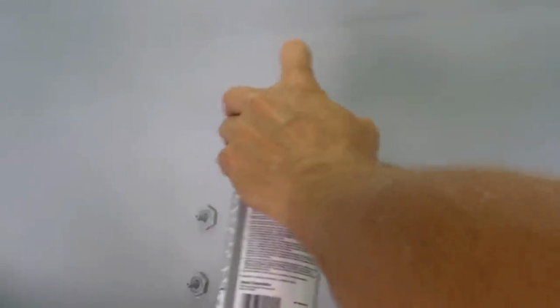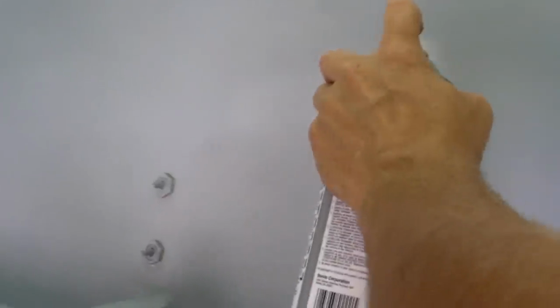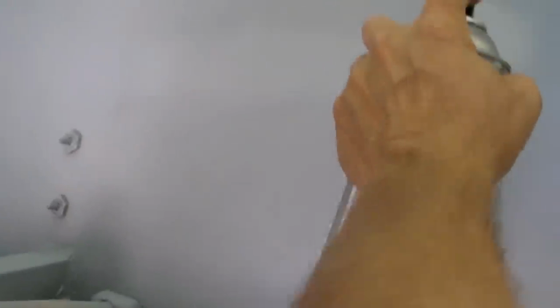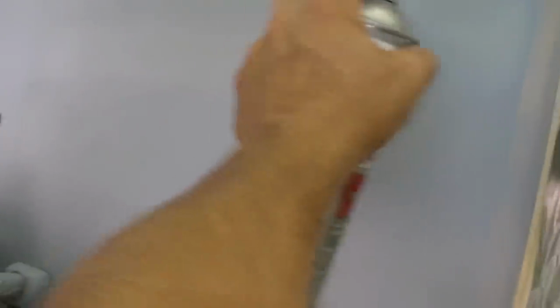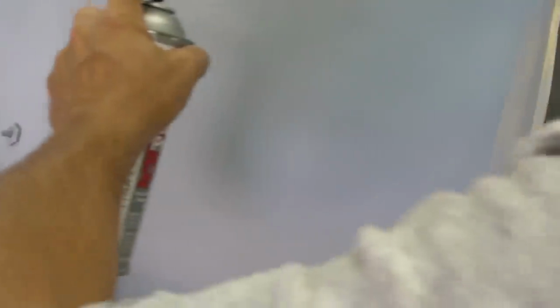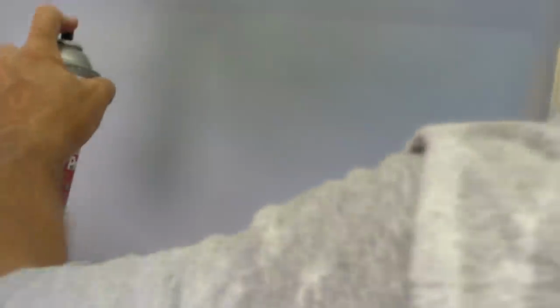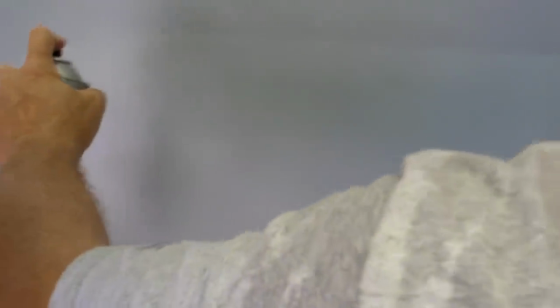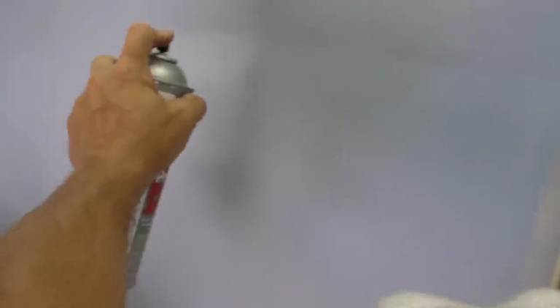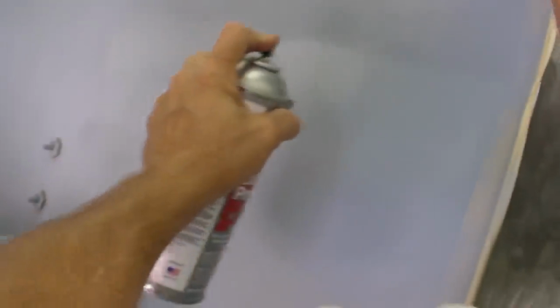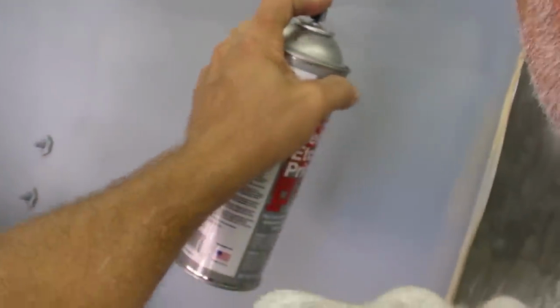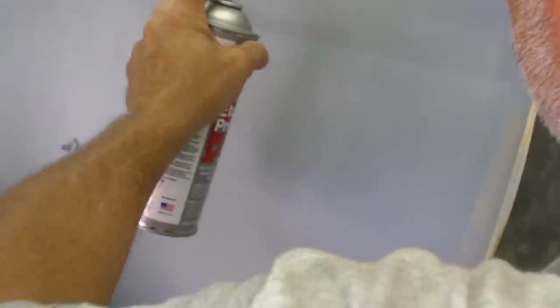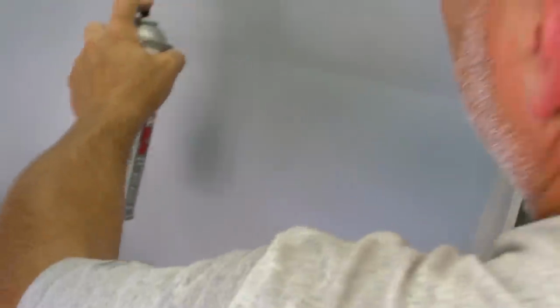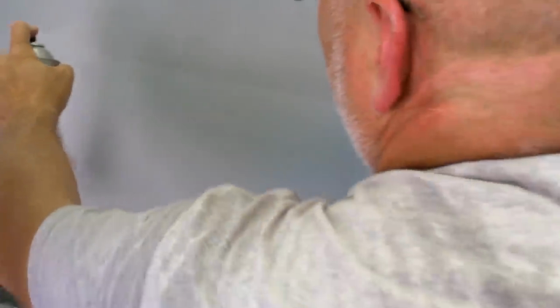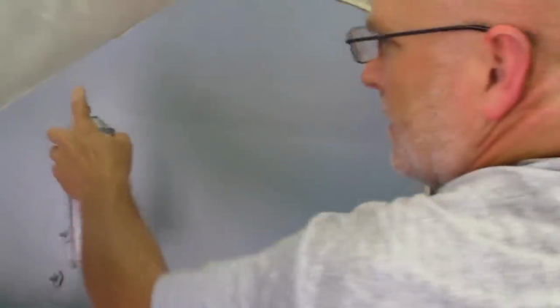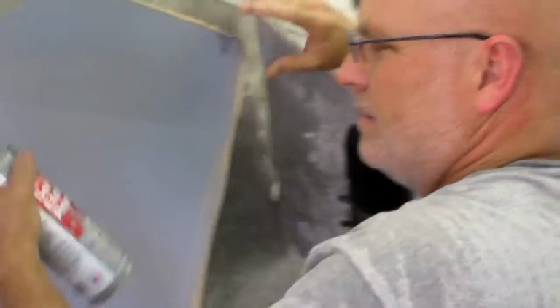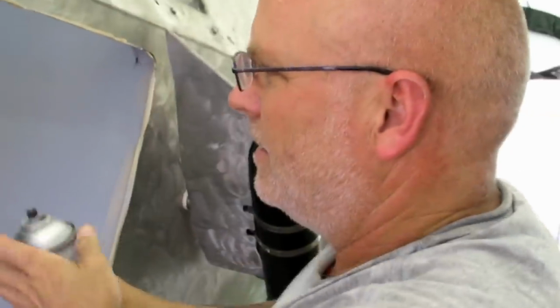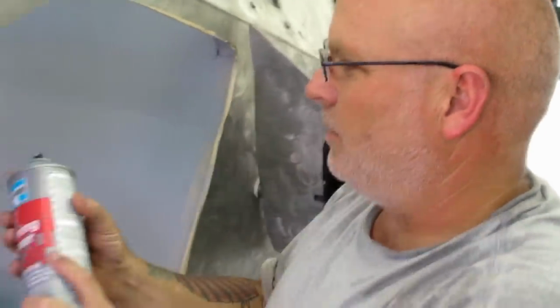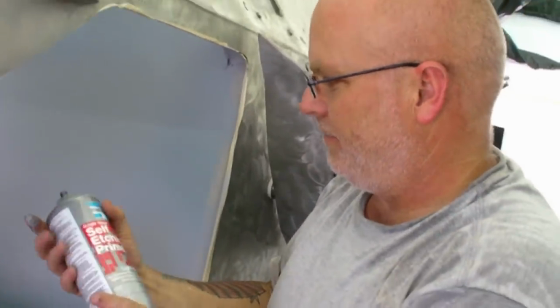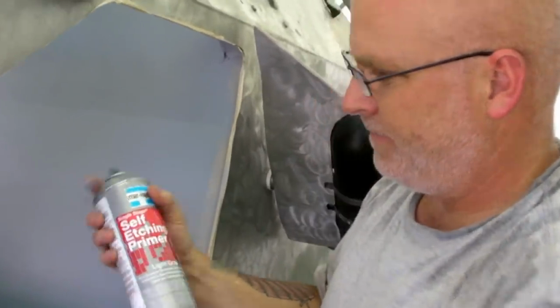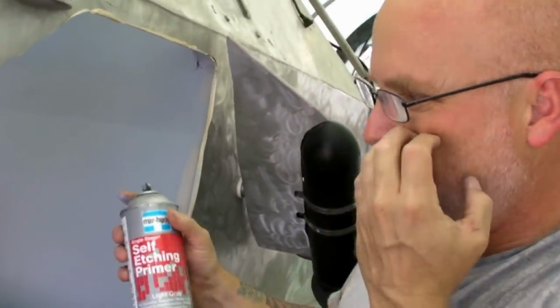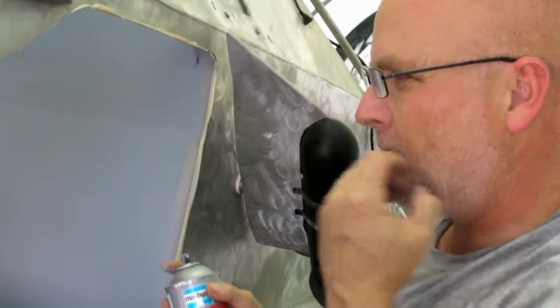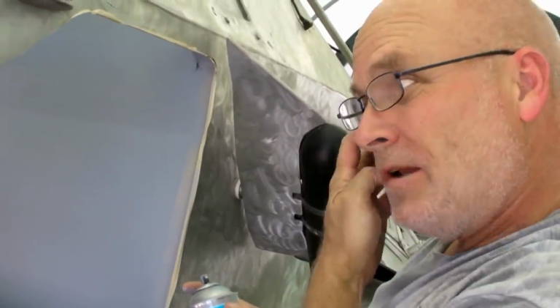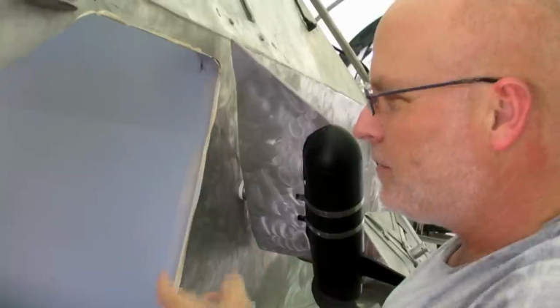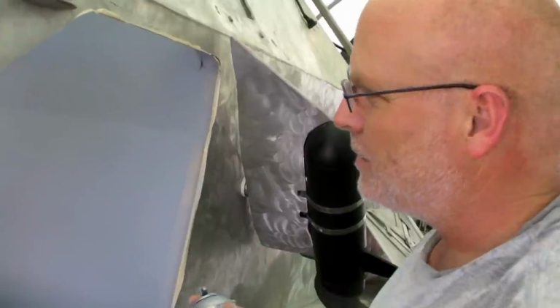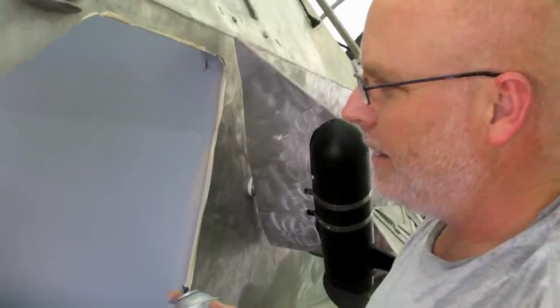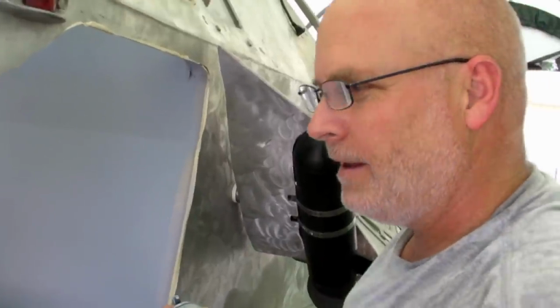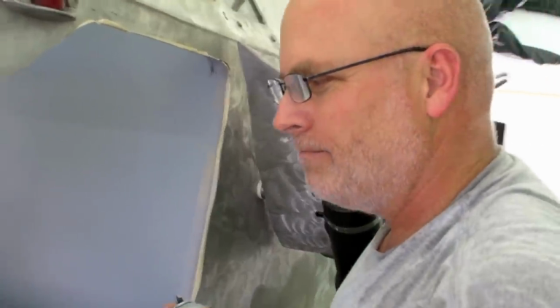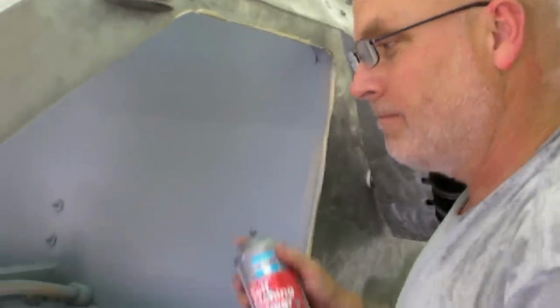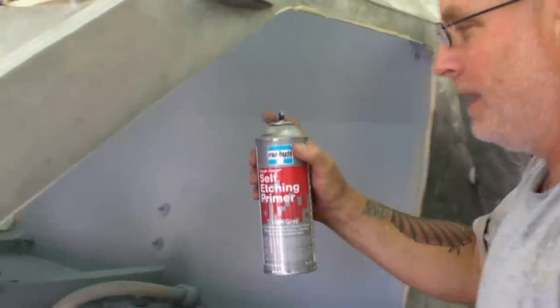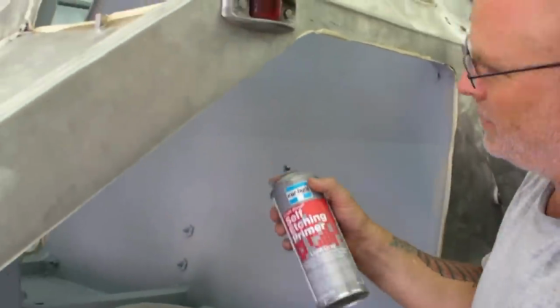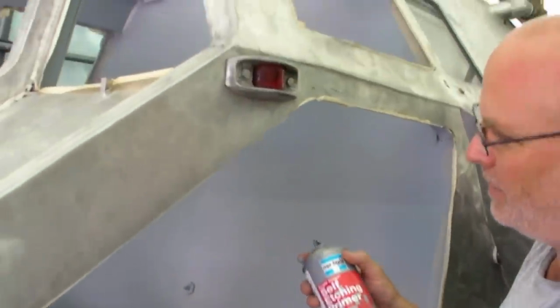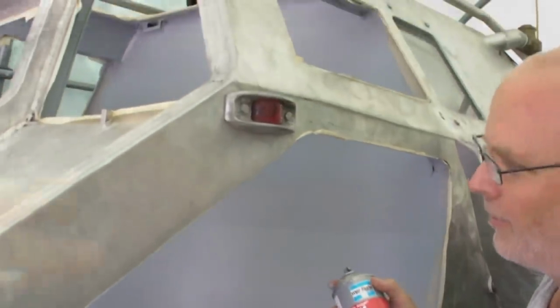That's the end of three coats and the end of the can, so that's where we're going to stop. Two hours to let this dry, and then we'll apply the color paint, which is going to be darker gray.